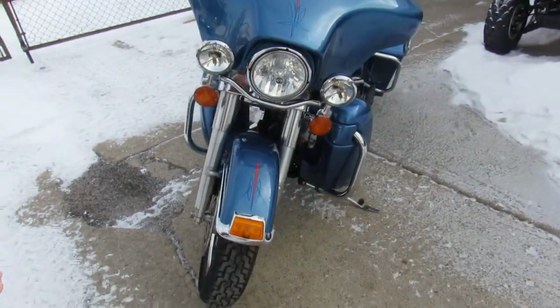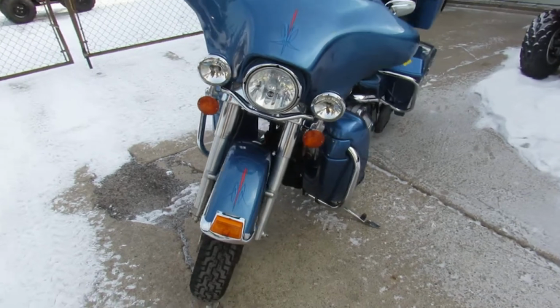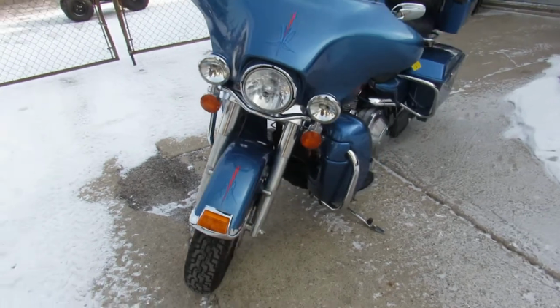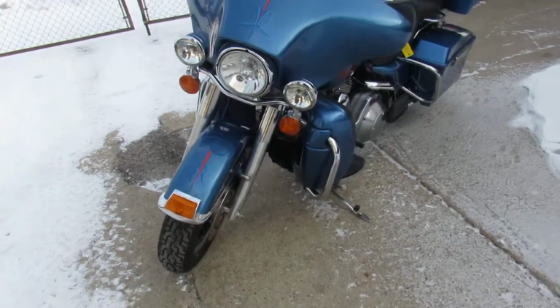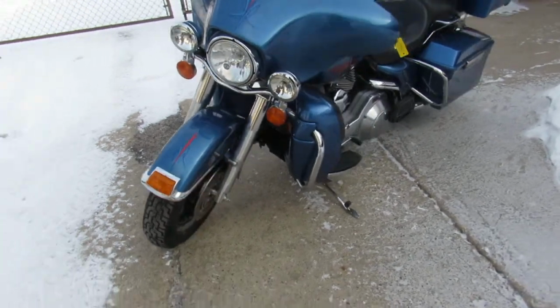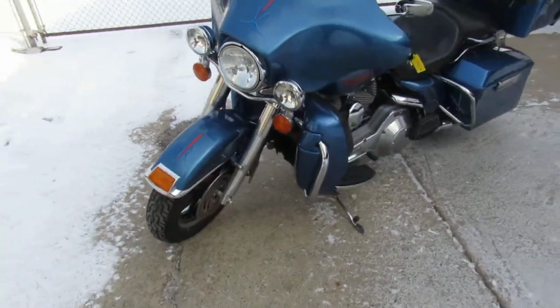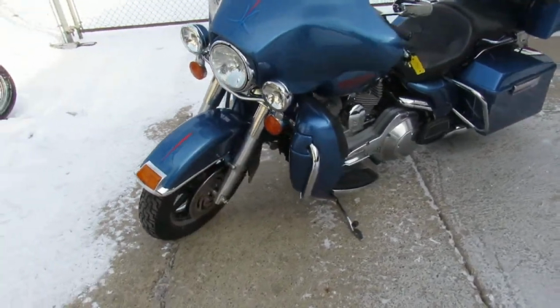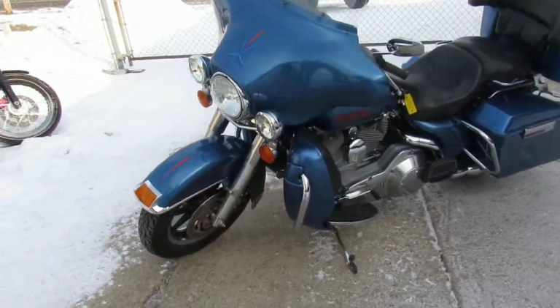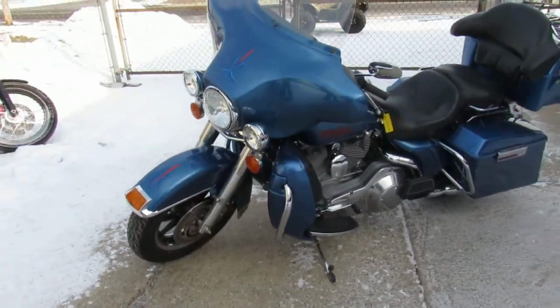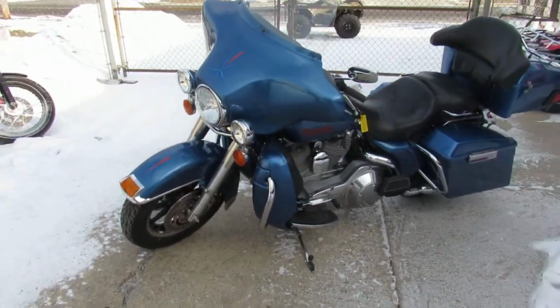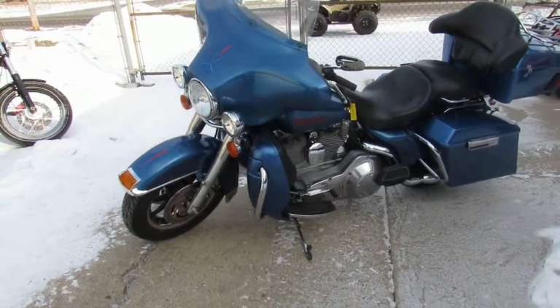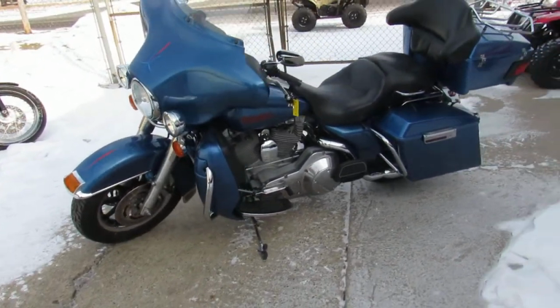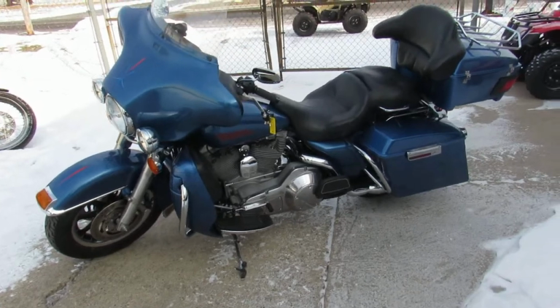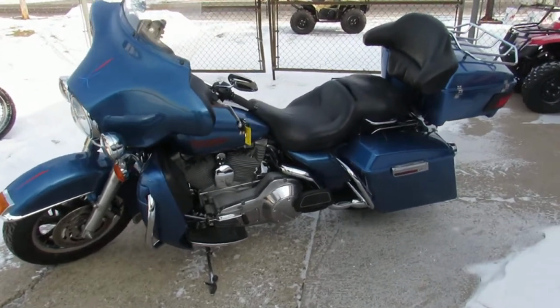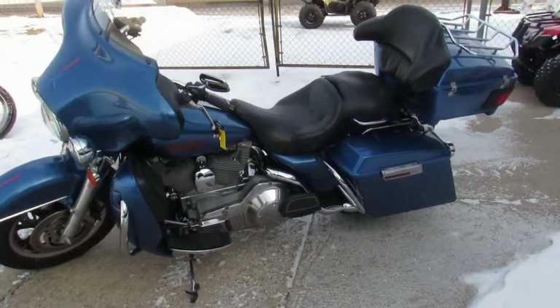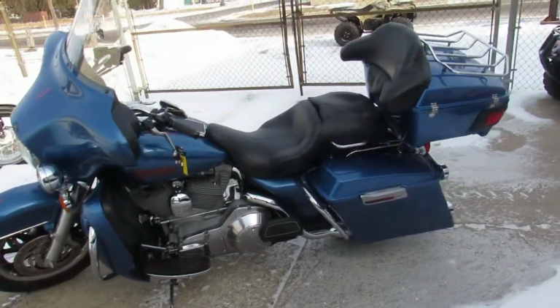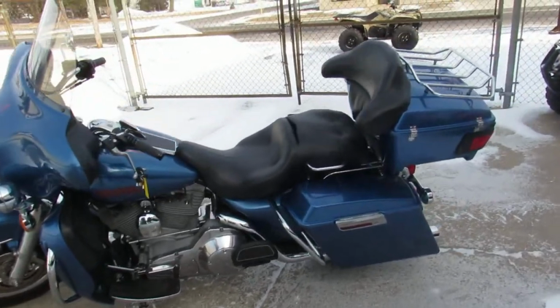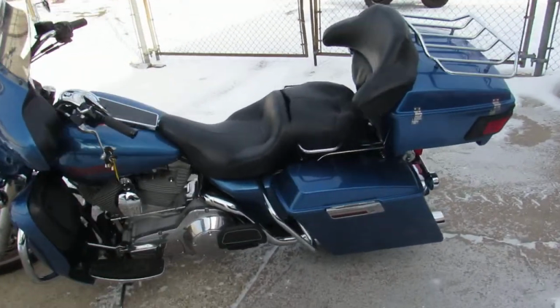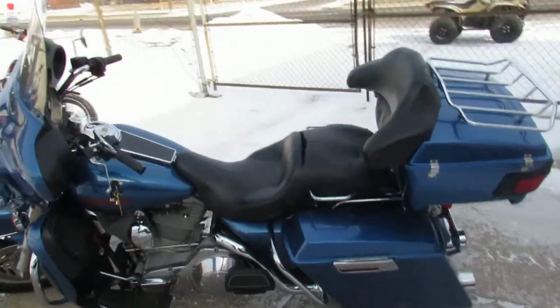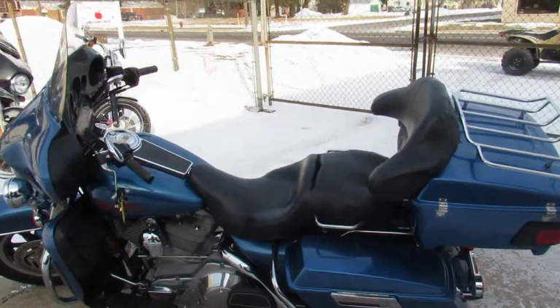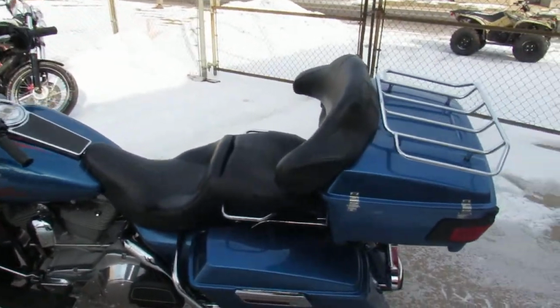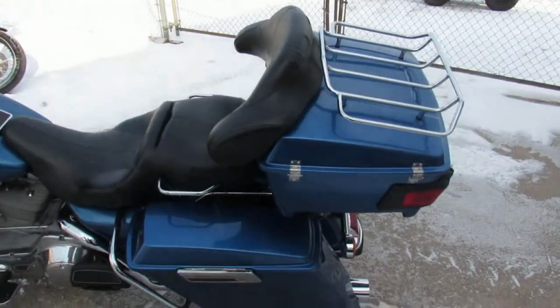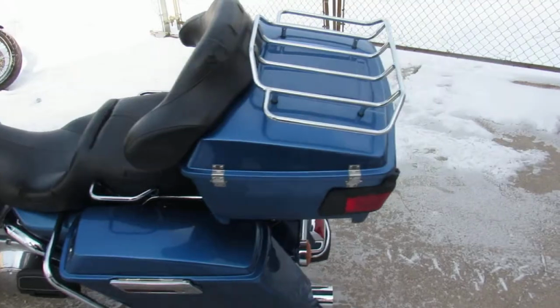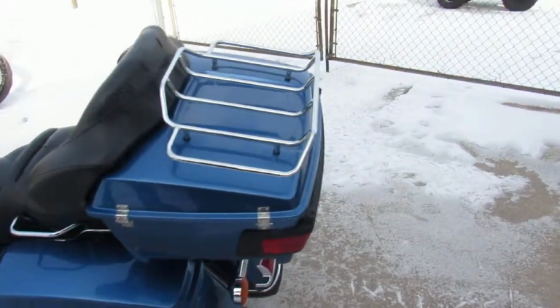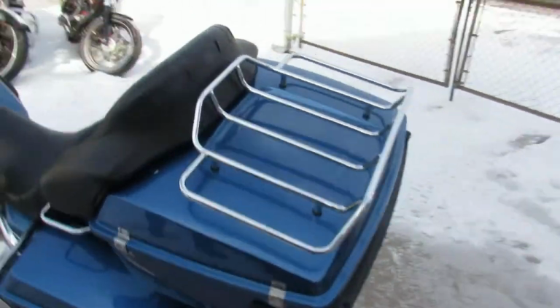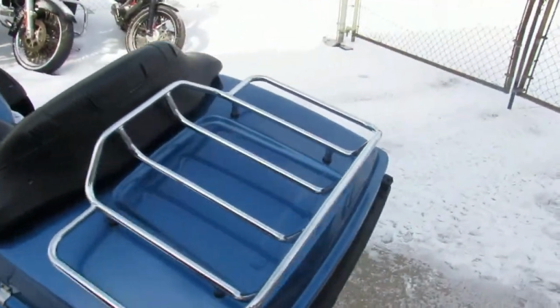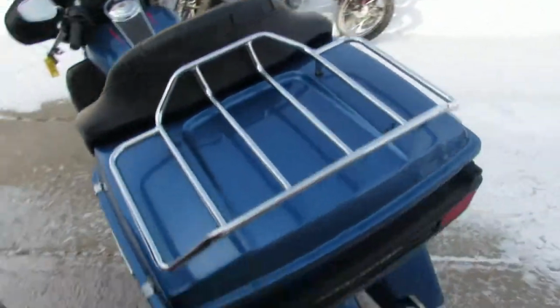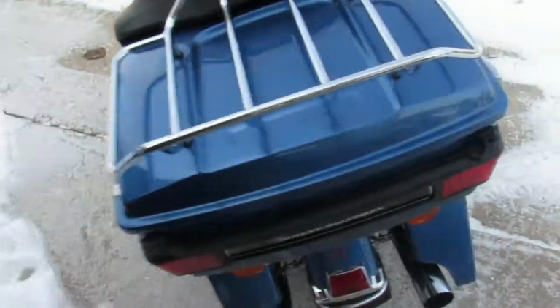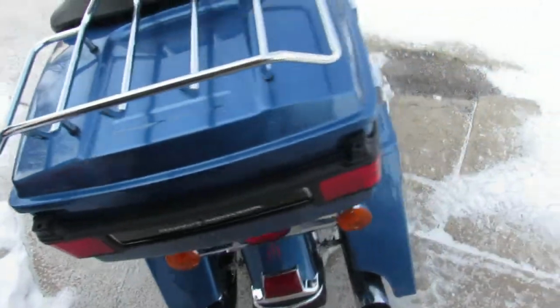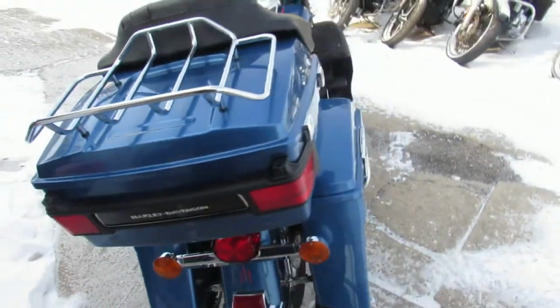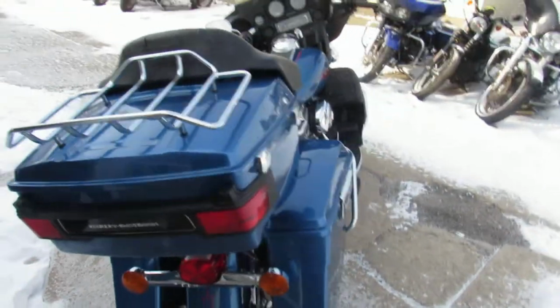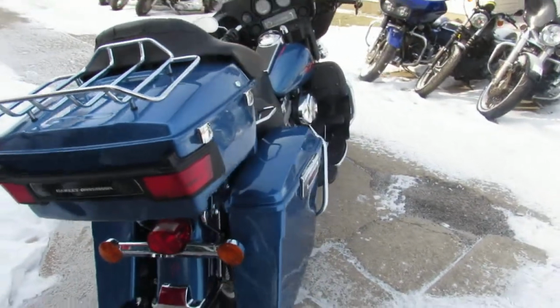We've got guaranteed financing and lease programs. This one is a 2005 Harley-Davidson Electroglide with only 16,686 miles. We've got it priced right at $99.99 — good looking bike.